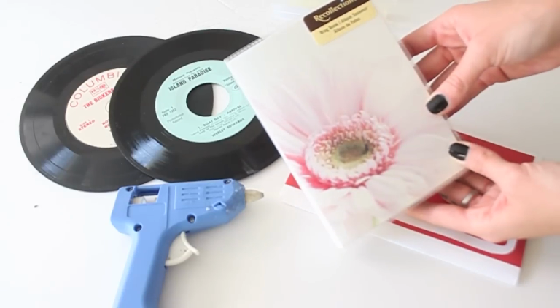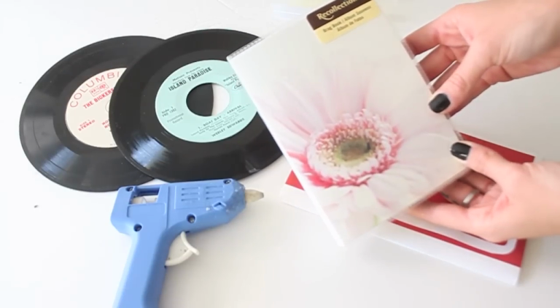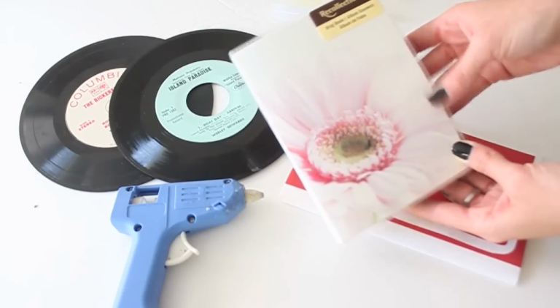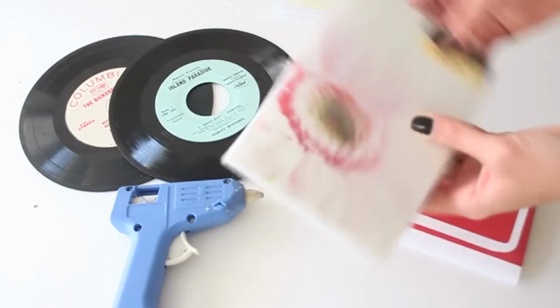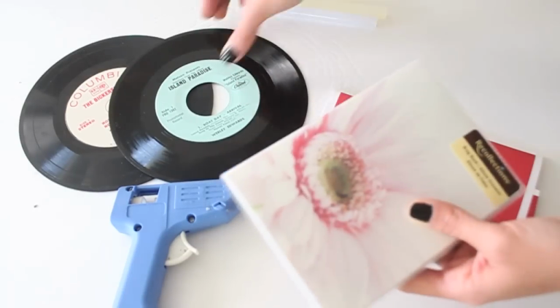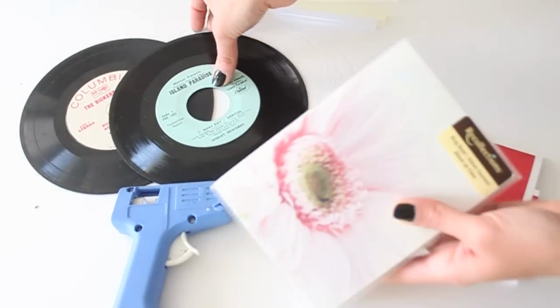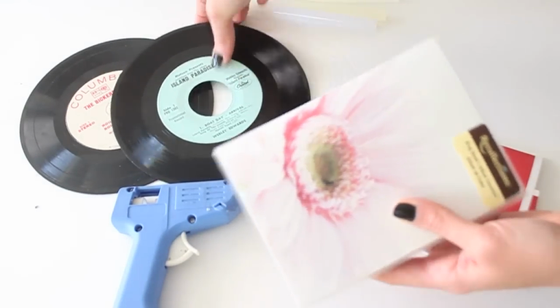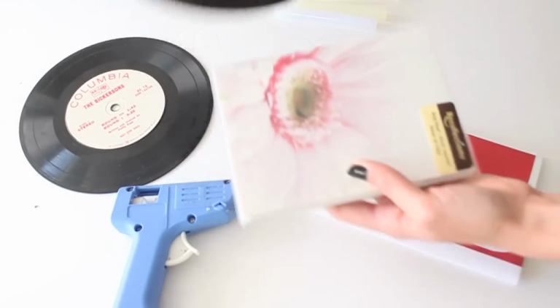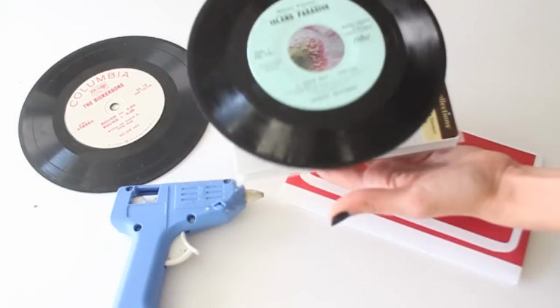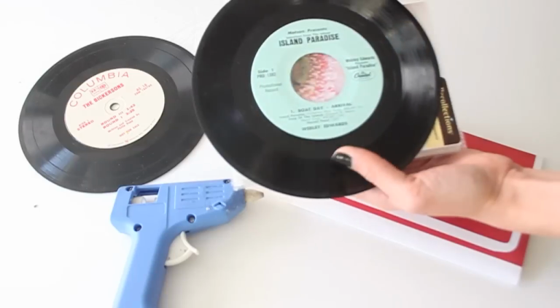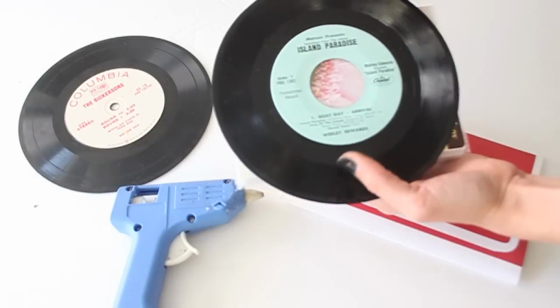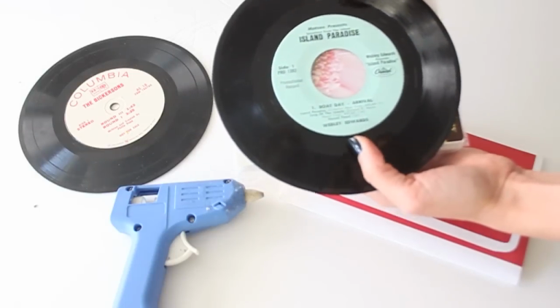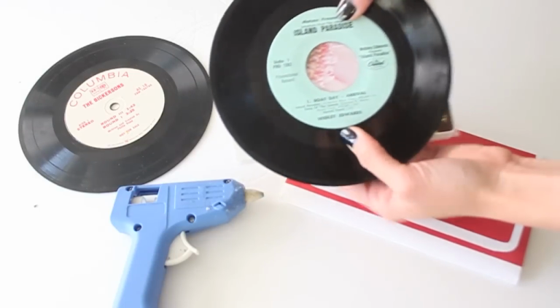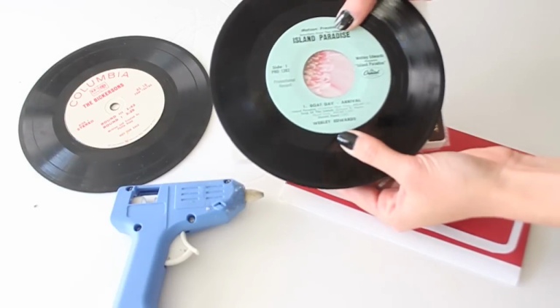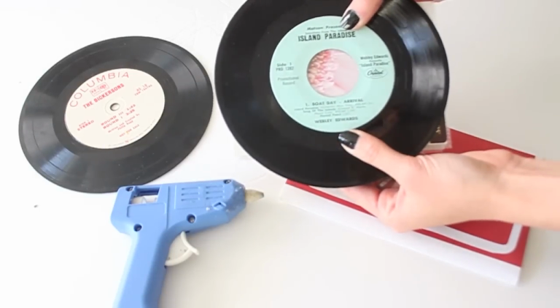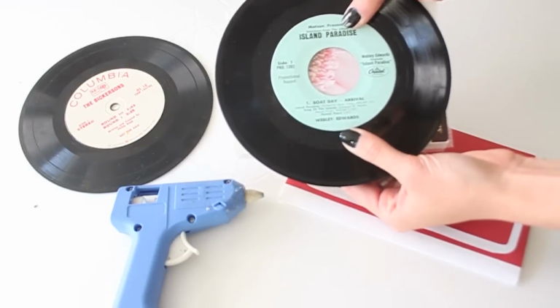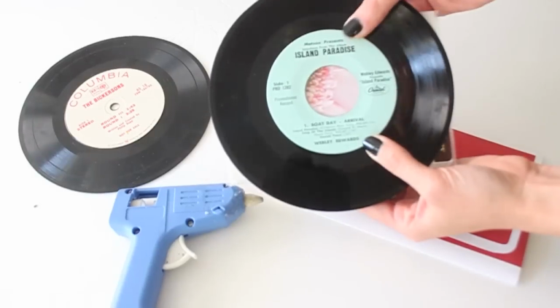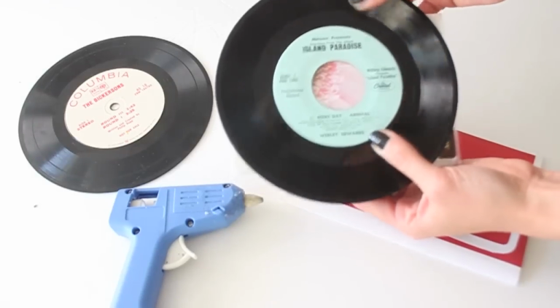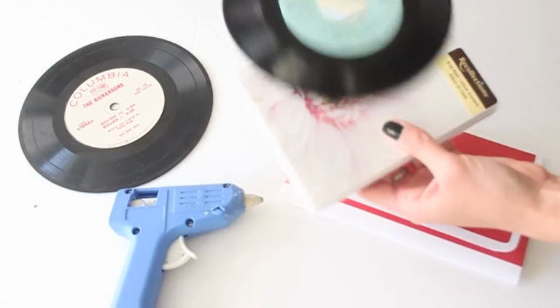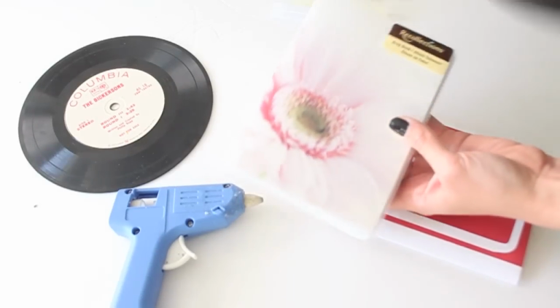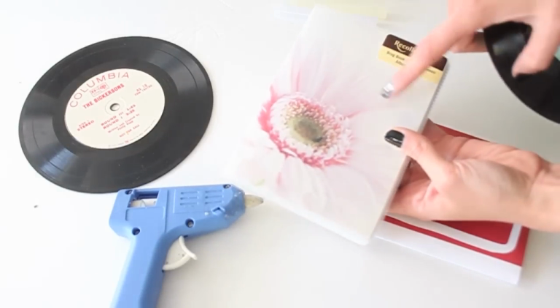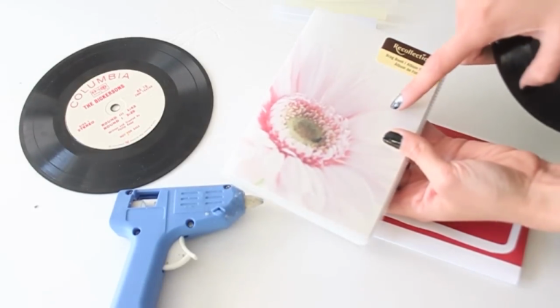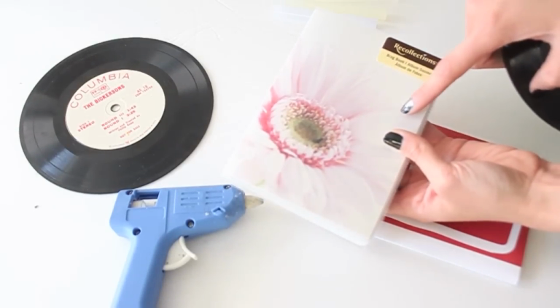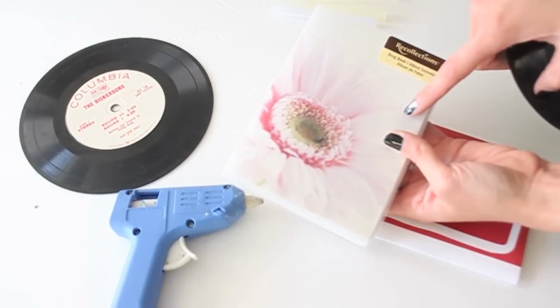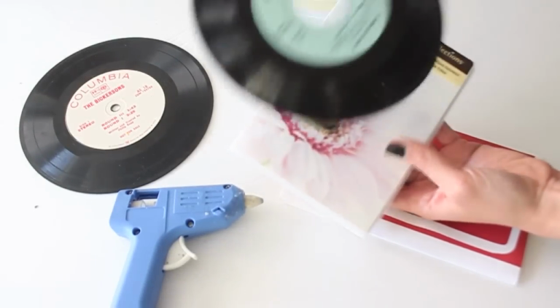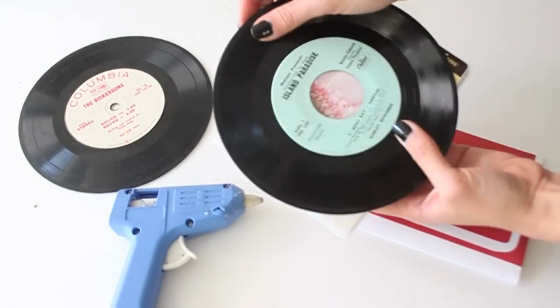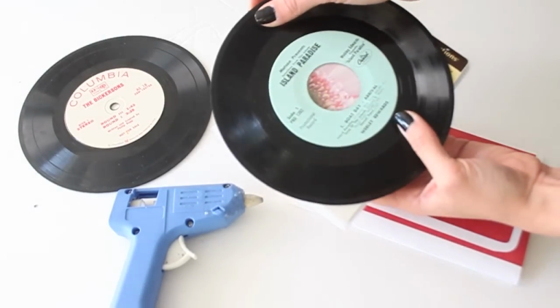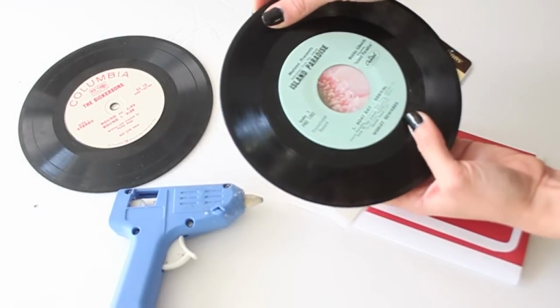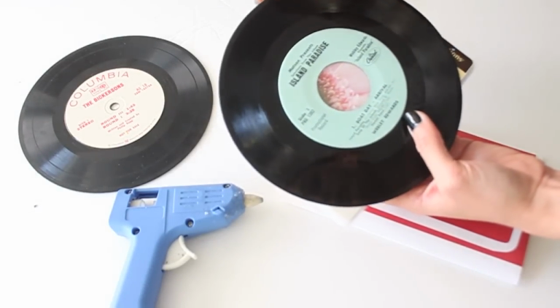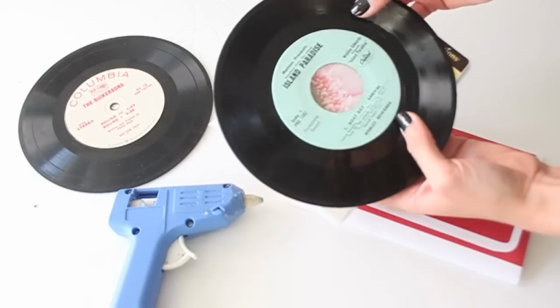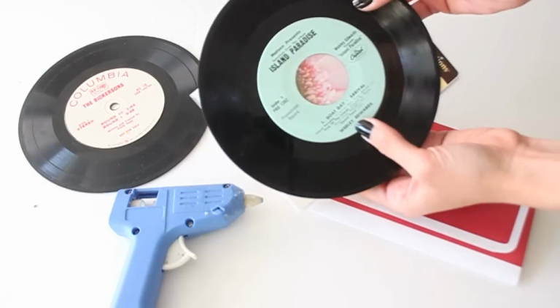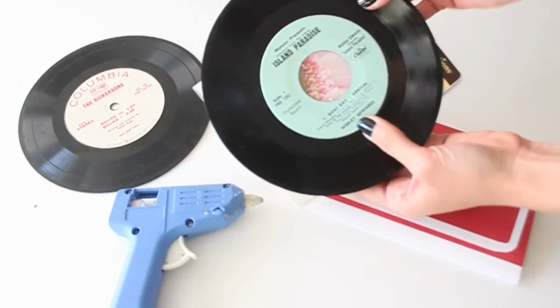I also purchased this photo album from Michaels in the scrapbooking section. The reason I chose this one is because the record is going to cover a good portion of it, so make sure that whatever photo album you purchase fits along with your record according to size.